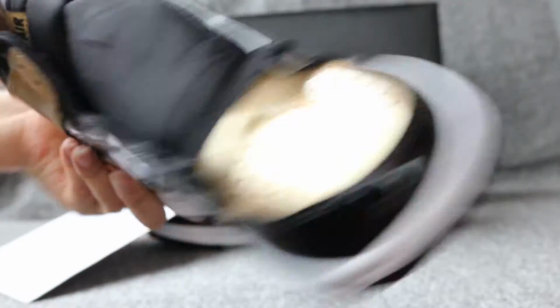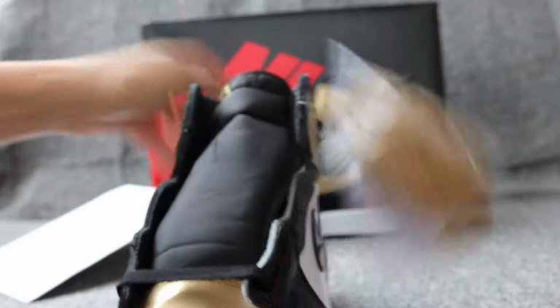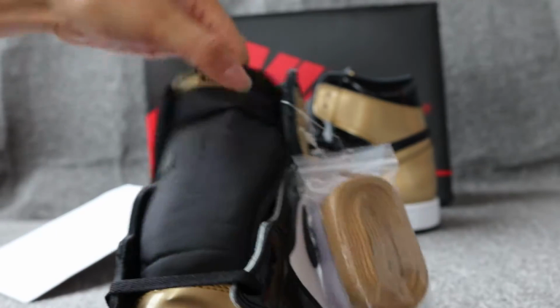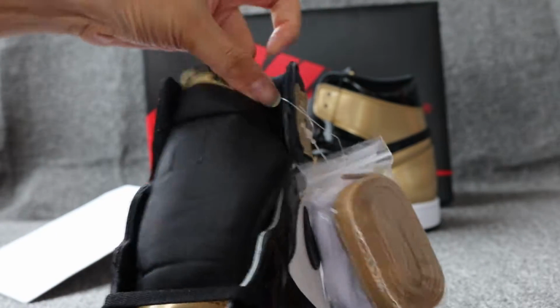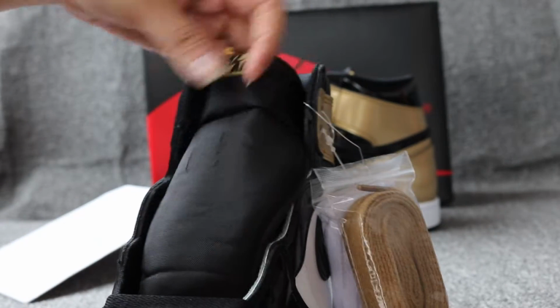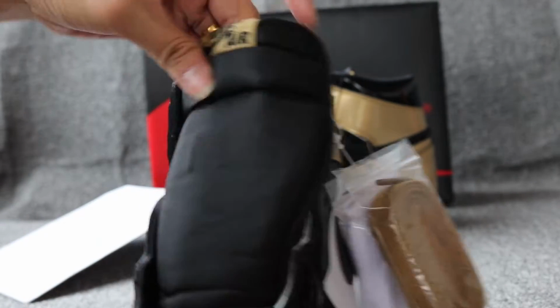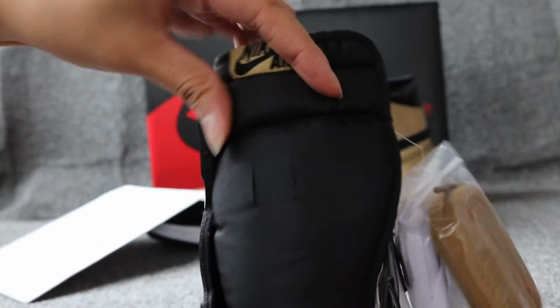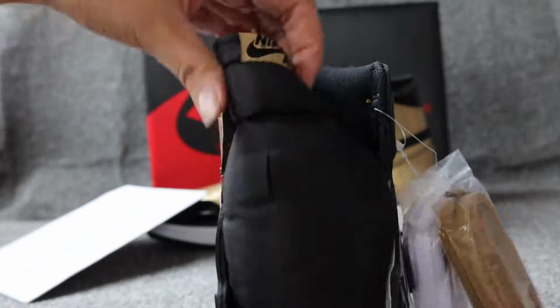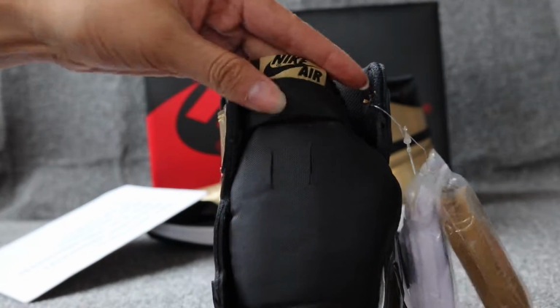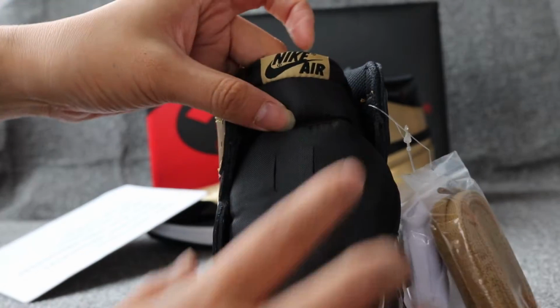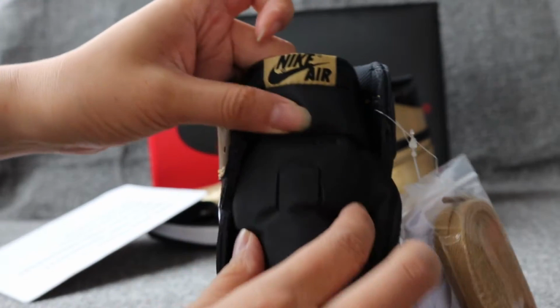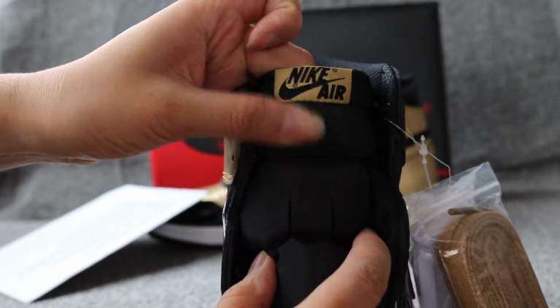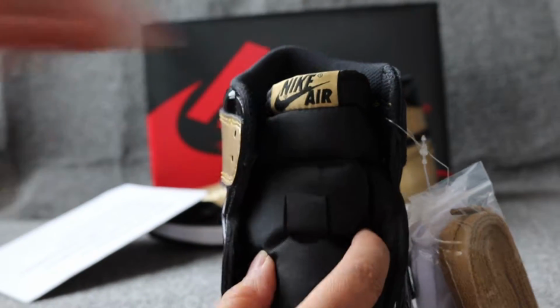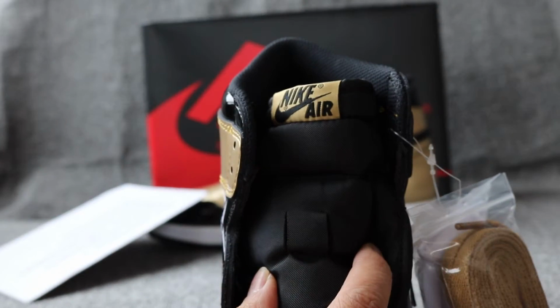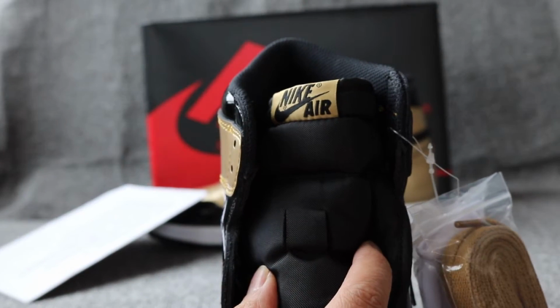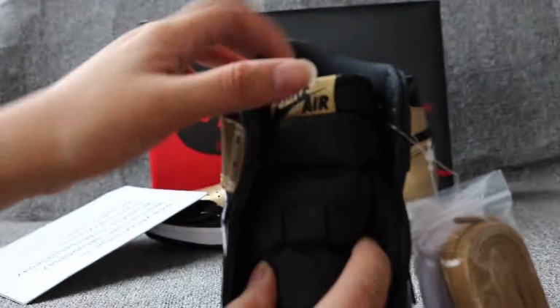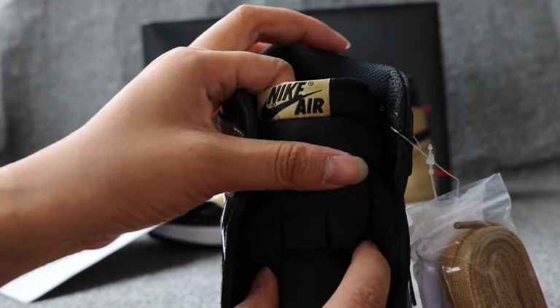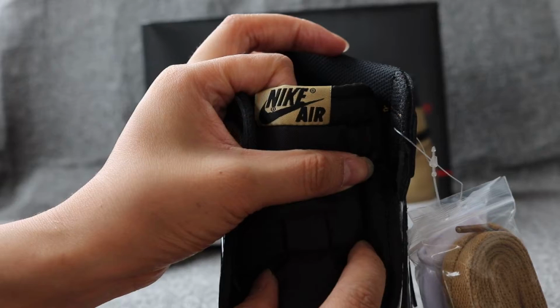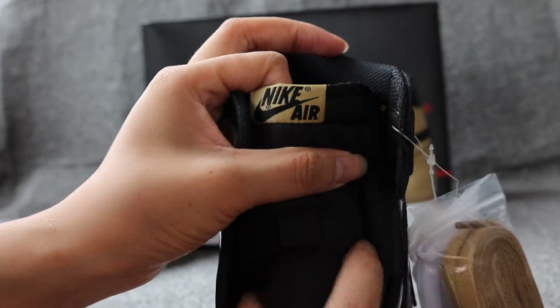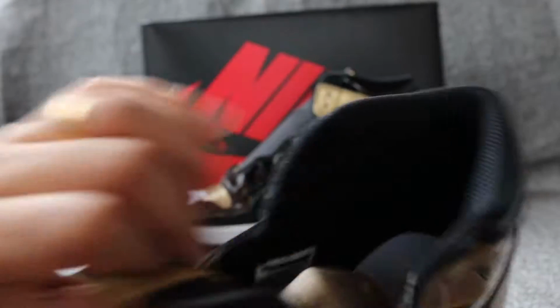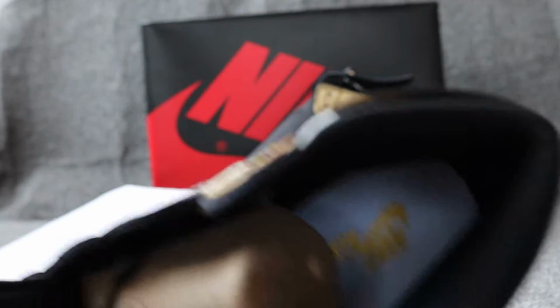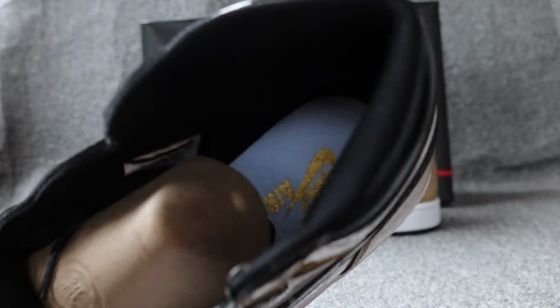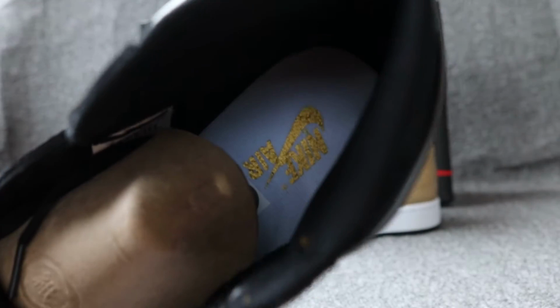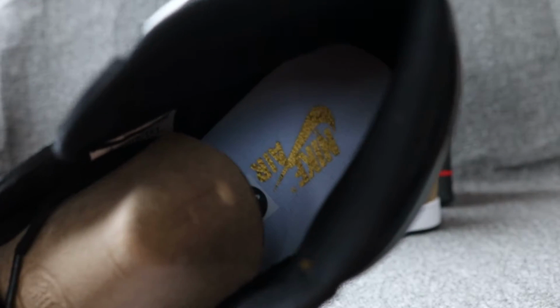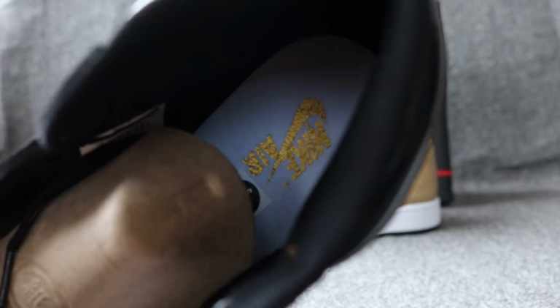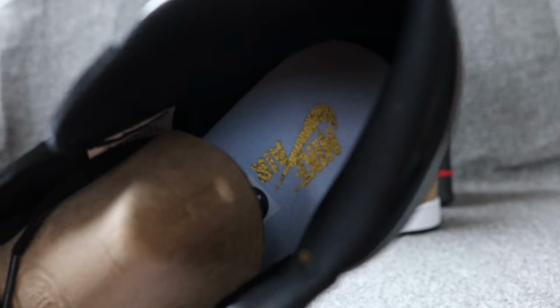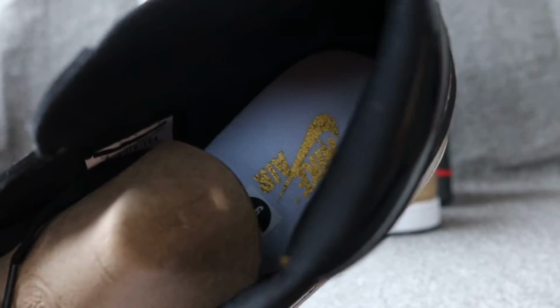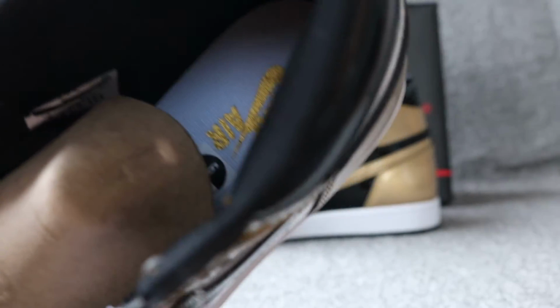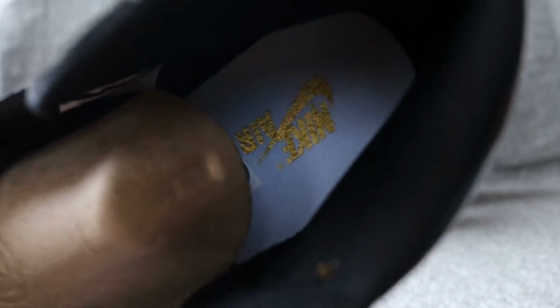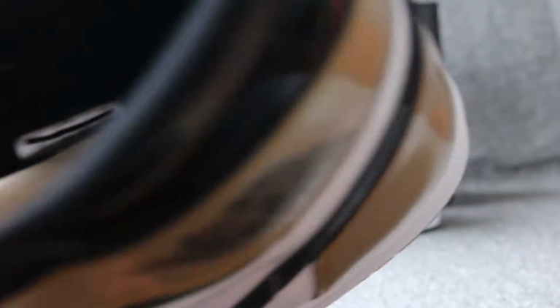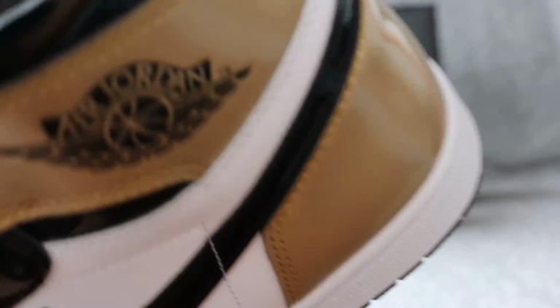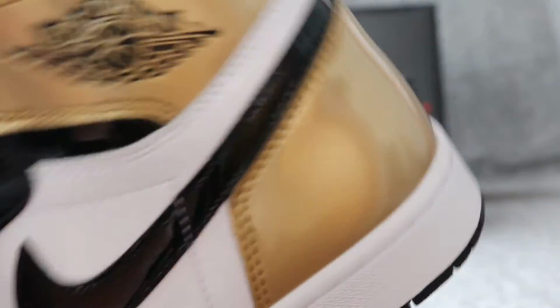For the tag on top, we got the black Nike and Nike Air on a brown tag. The sole — we got the gold Nike Air and Nike on the white sole.